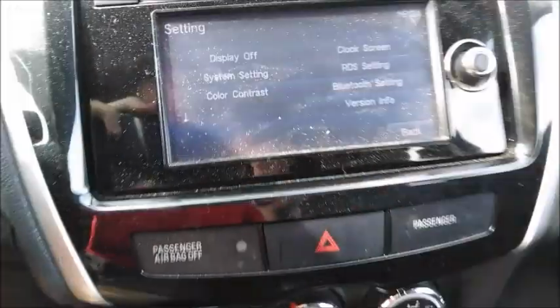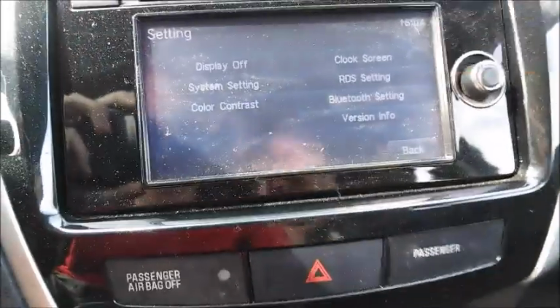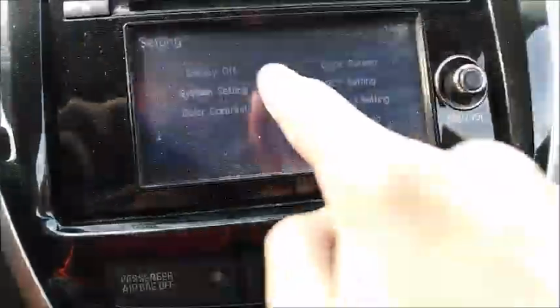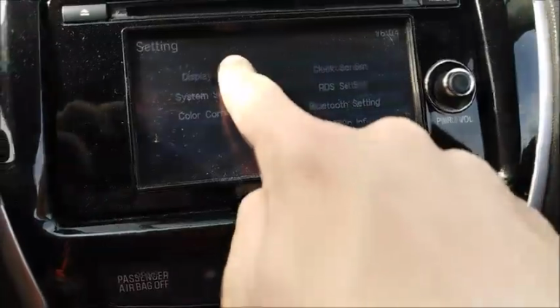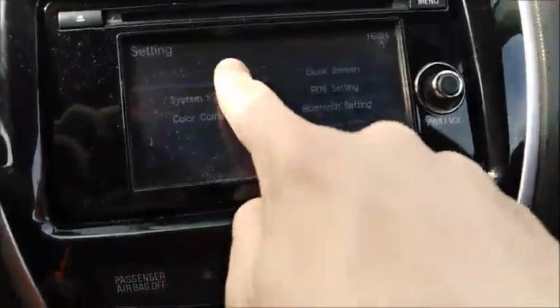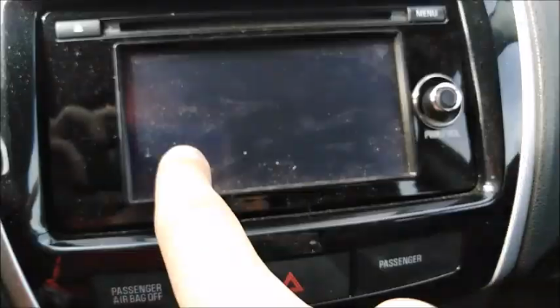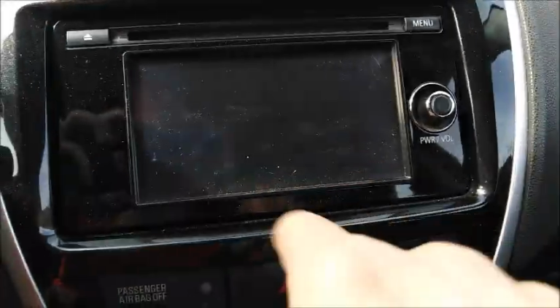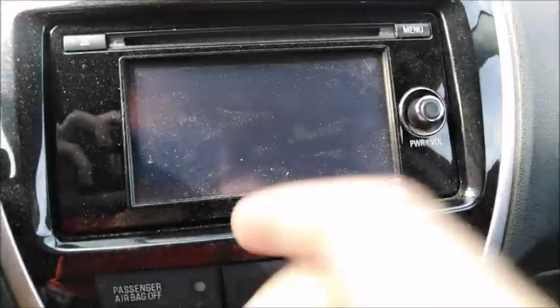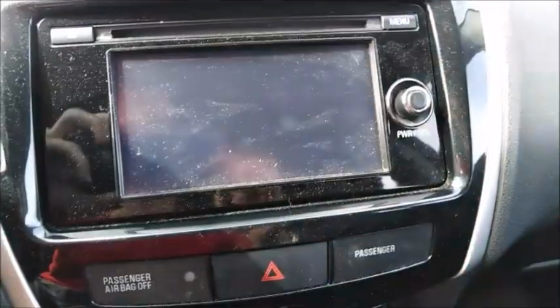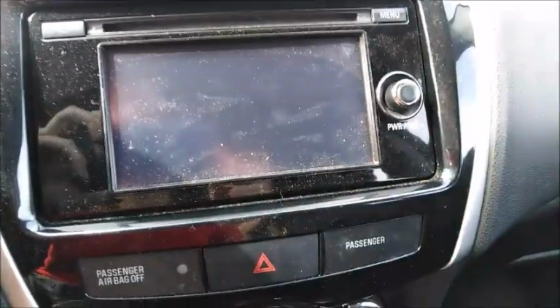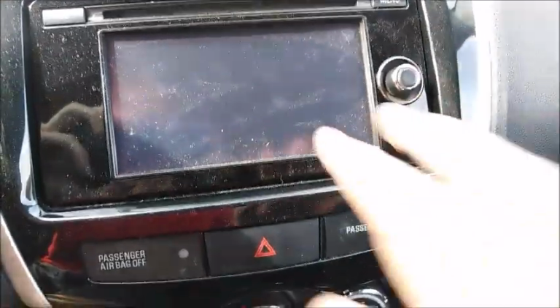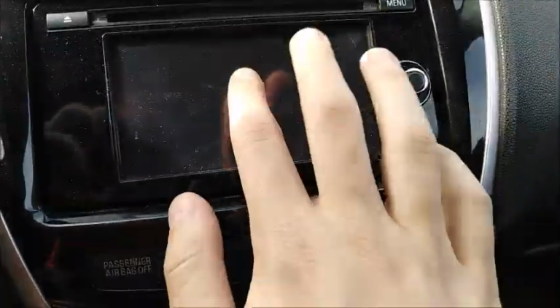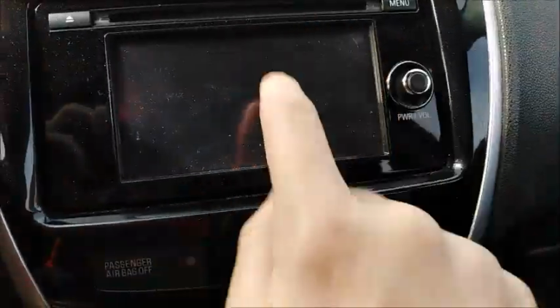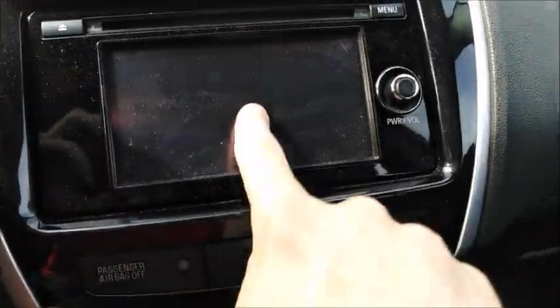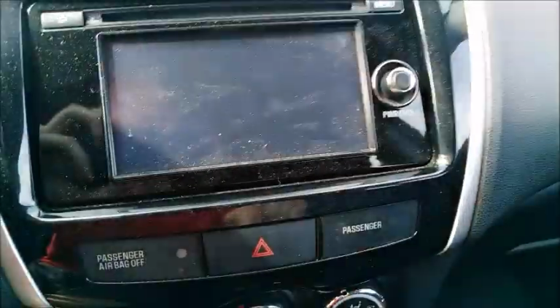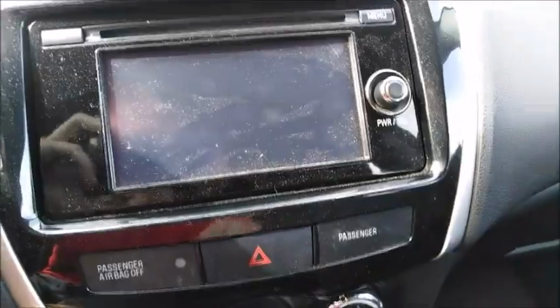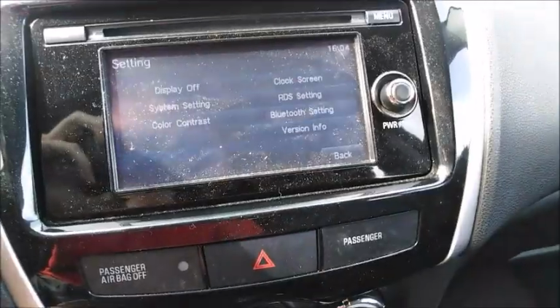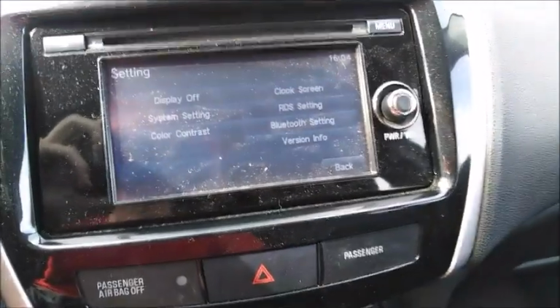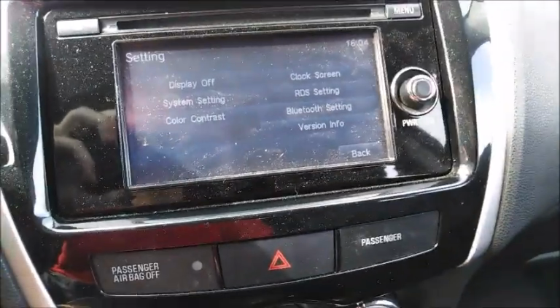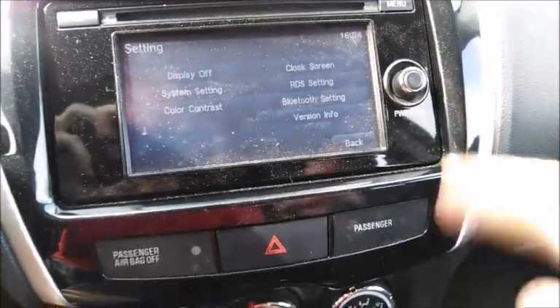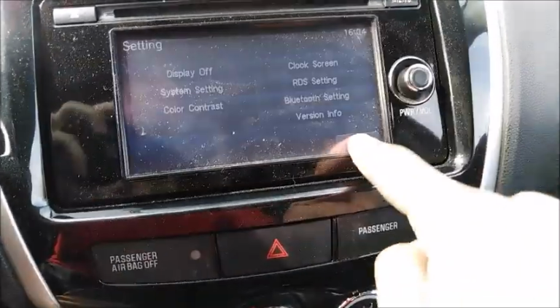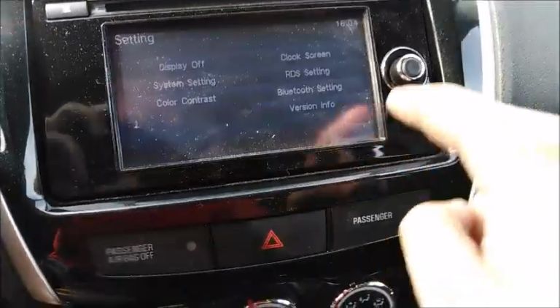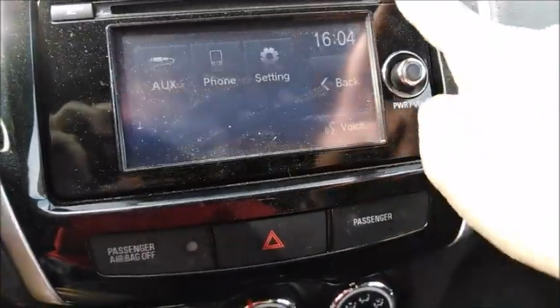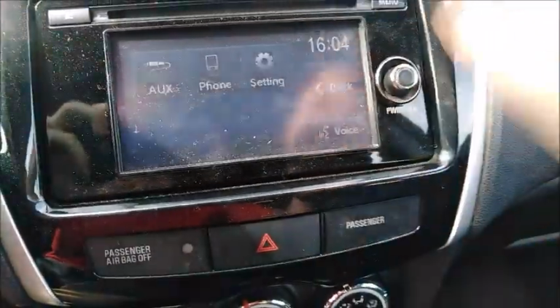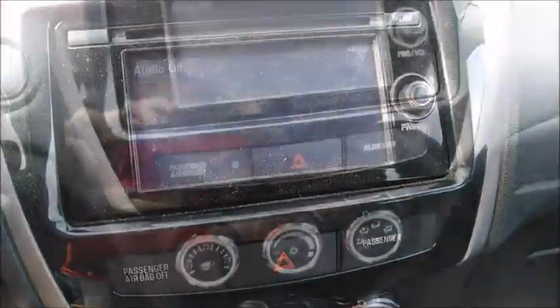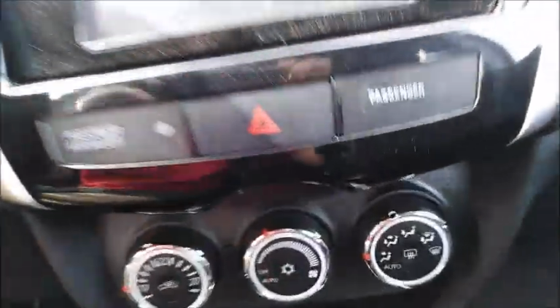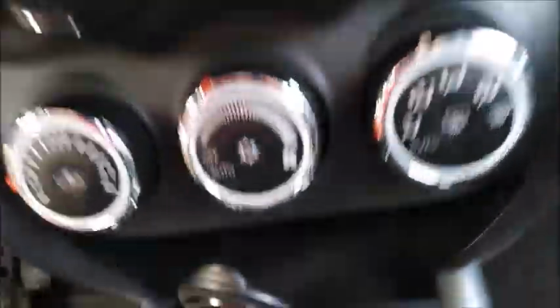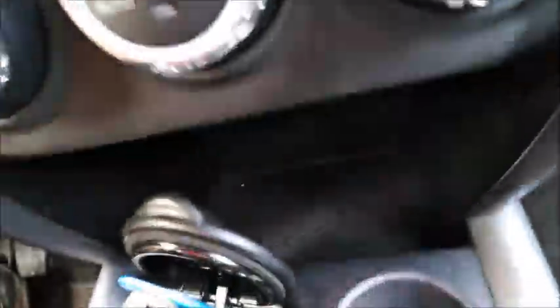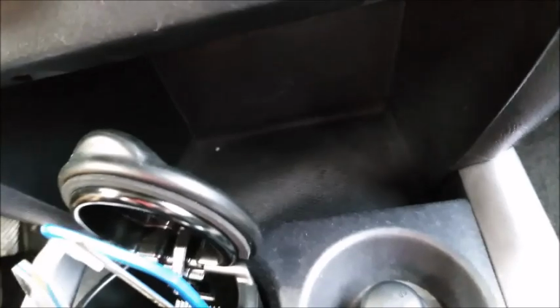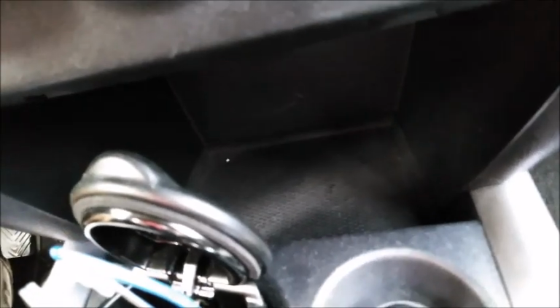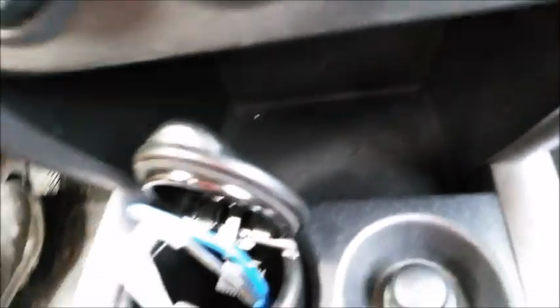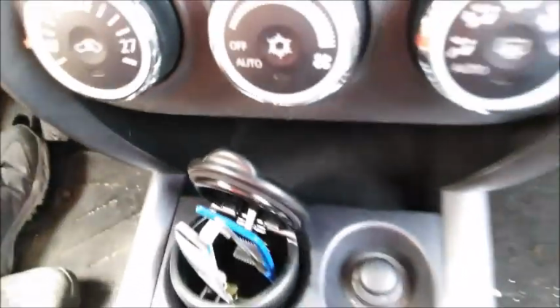If you want to turn the screen off, just go to settings and click the display off button — and just touch it to turn it back on. Simple as that. Down below that you have a little bit of storage.